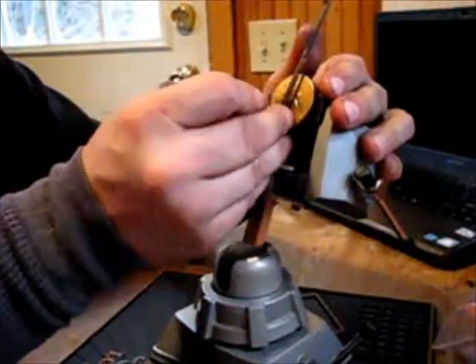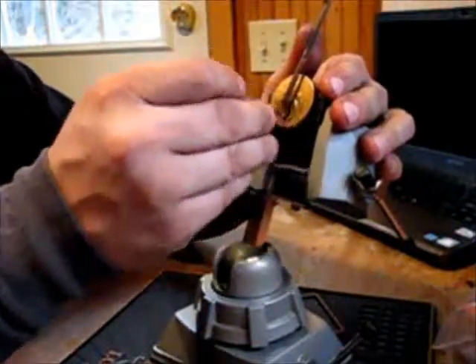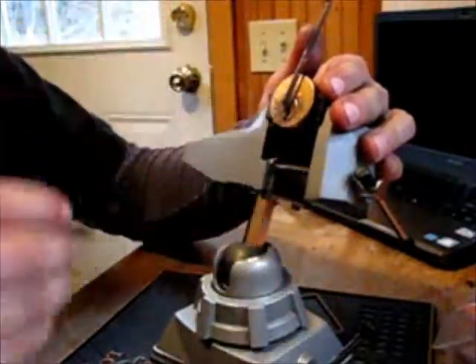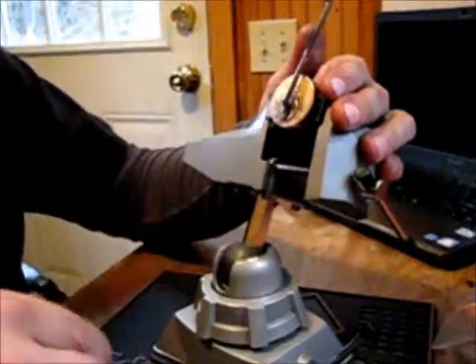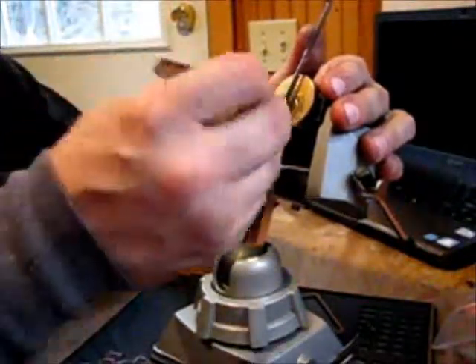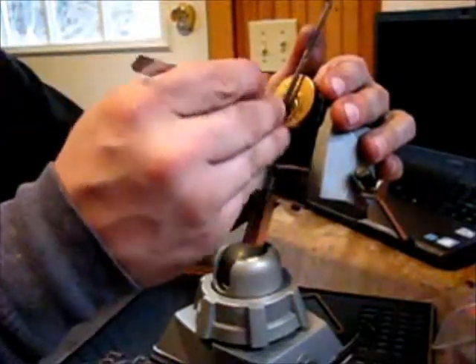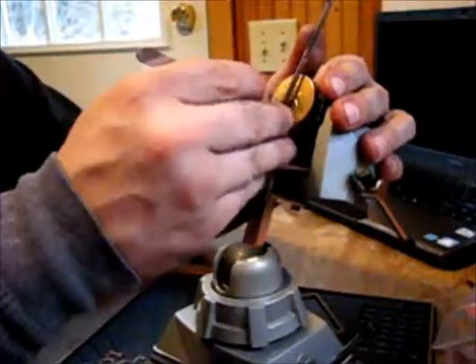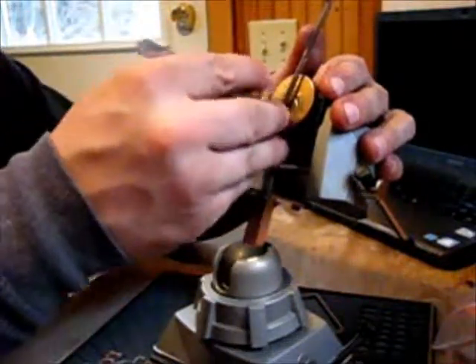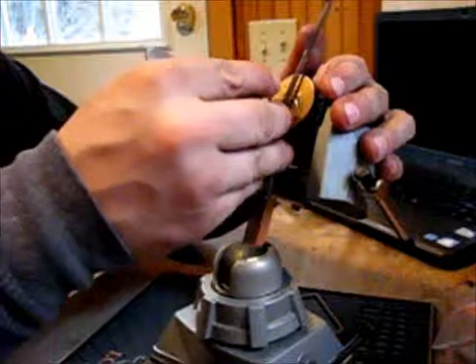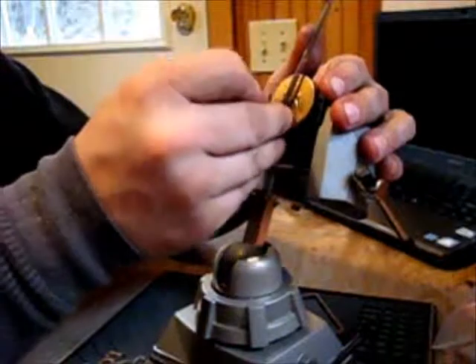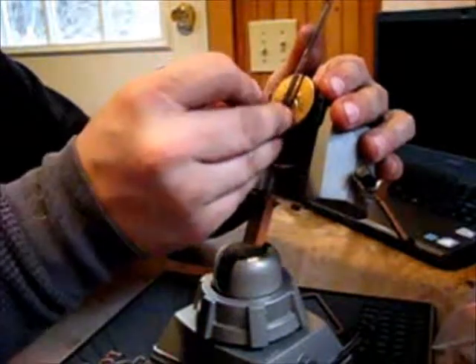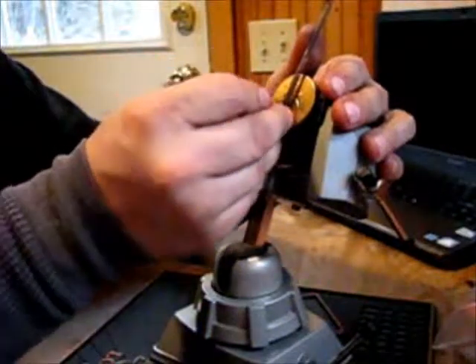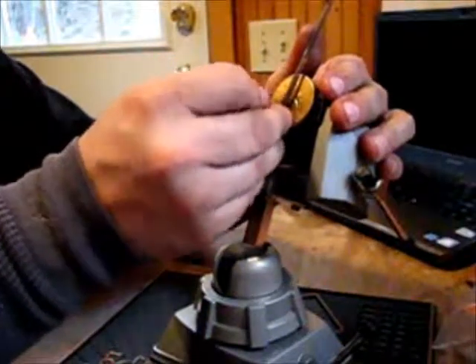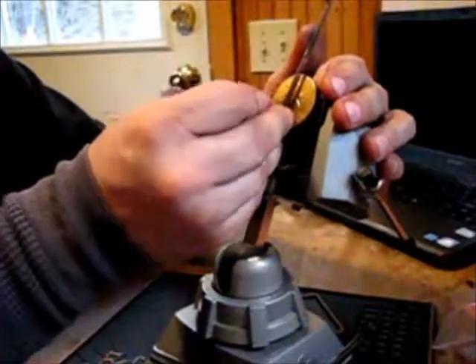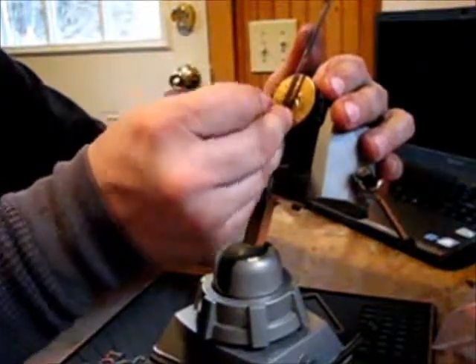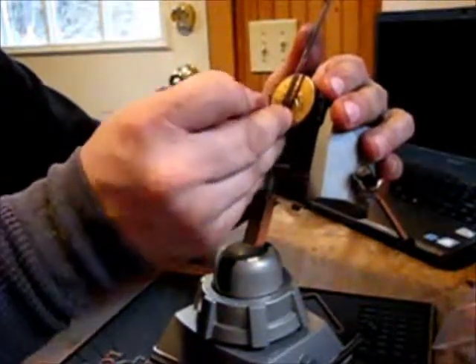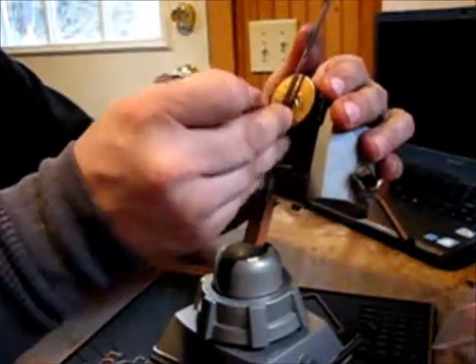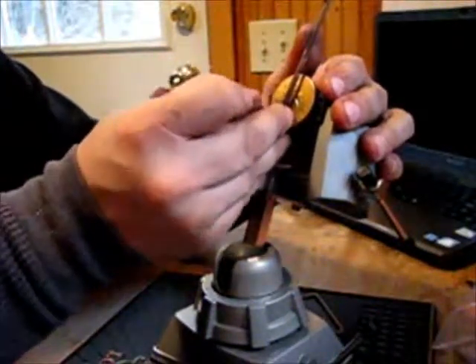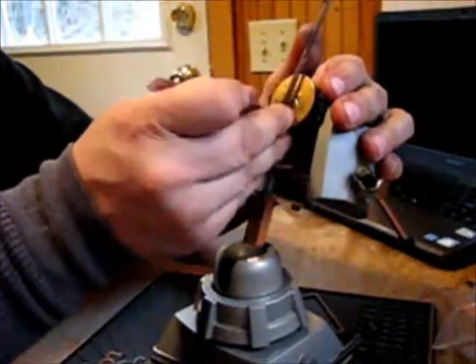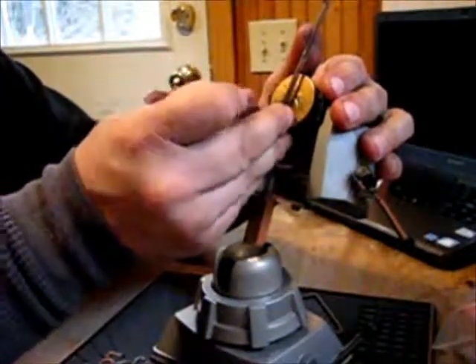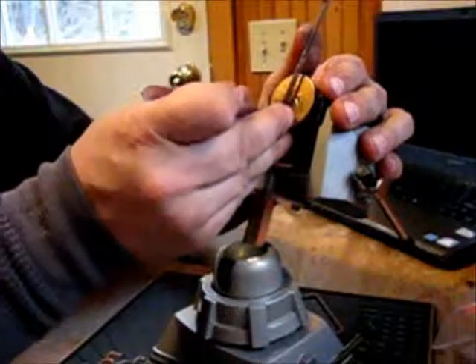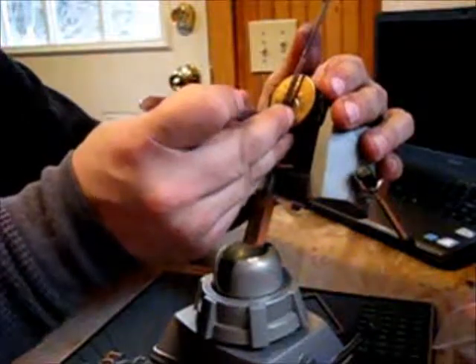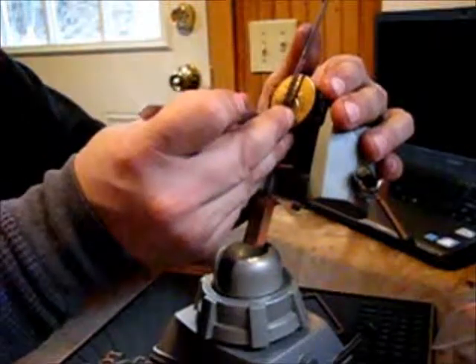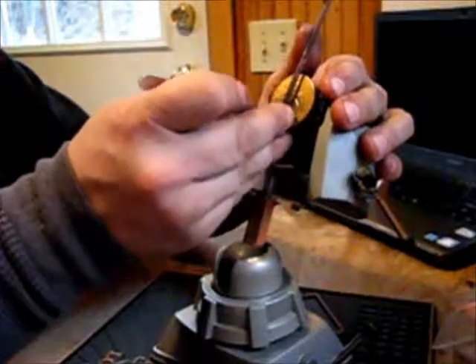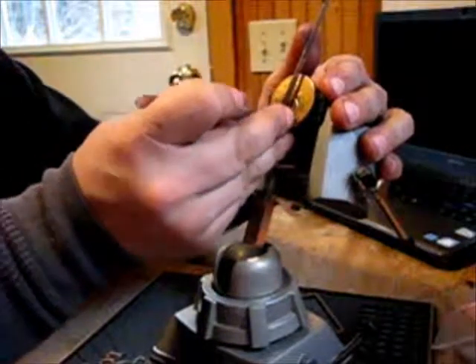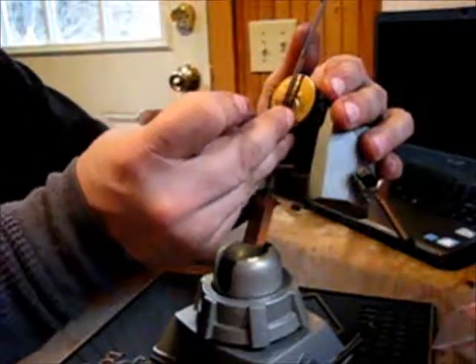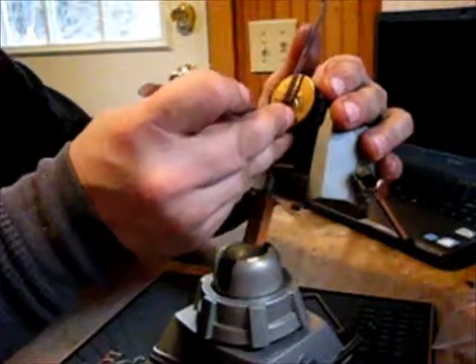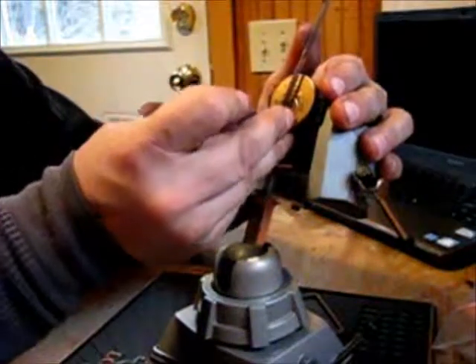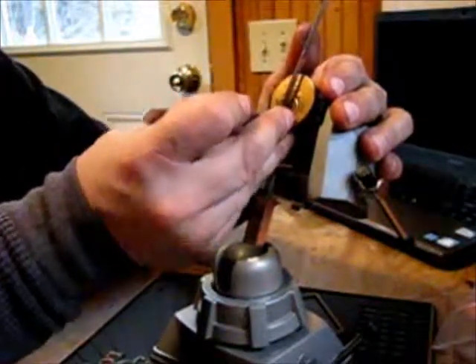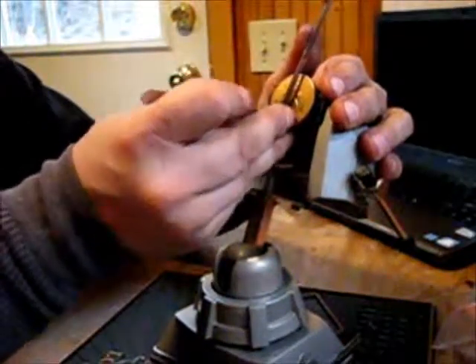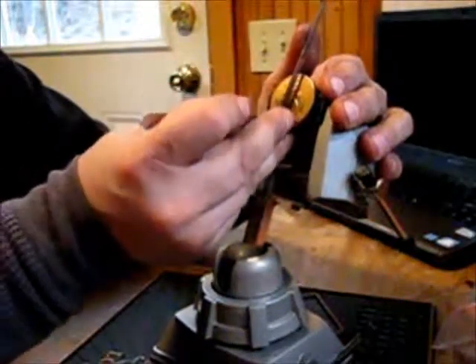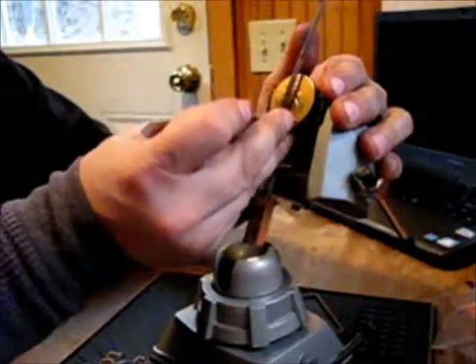Okay, another false set. I had a deeper false set. Number three hit the shear line.